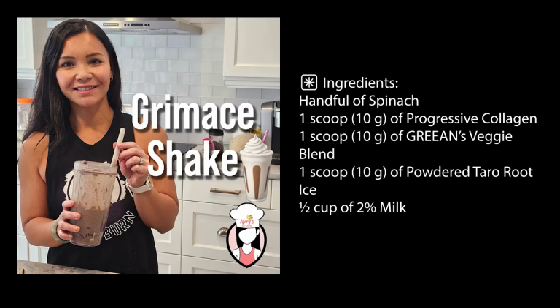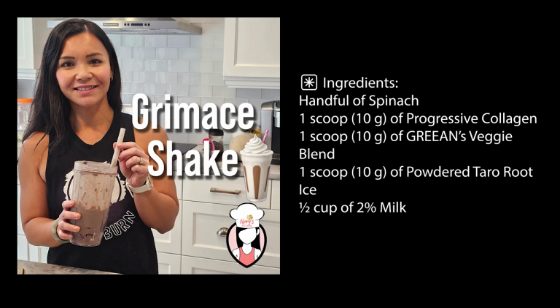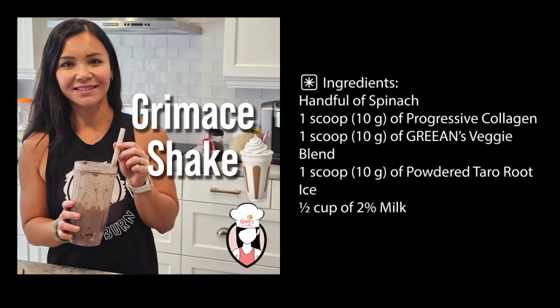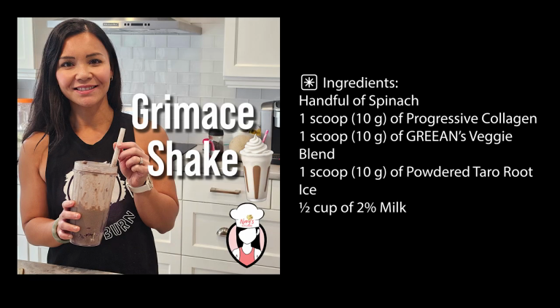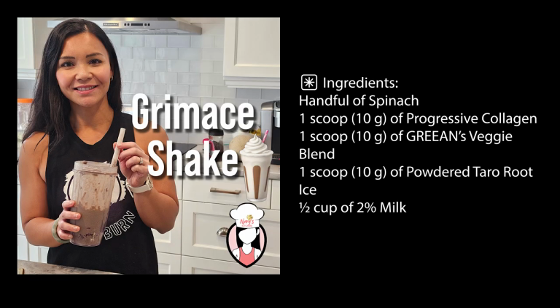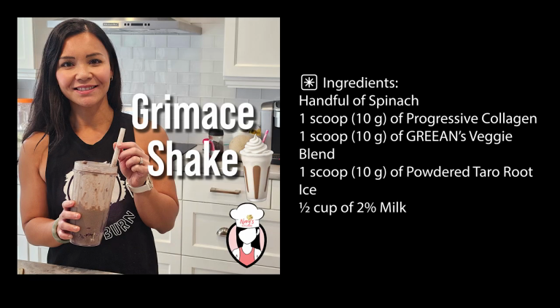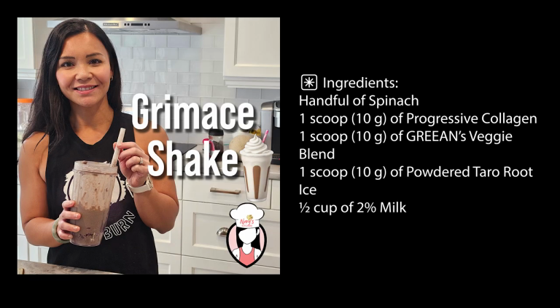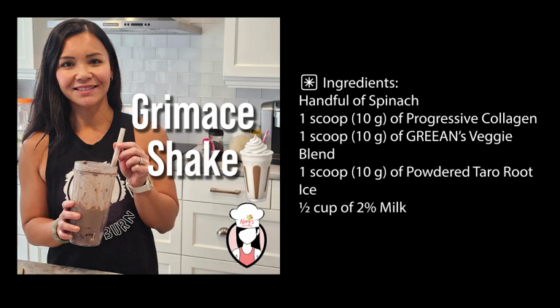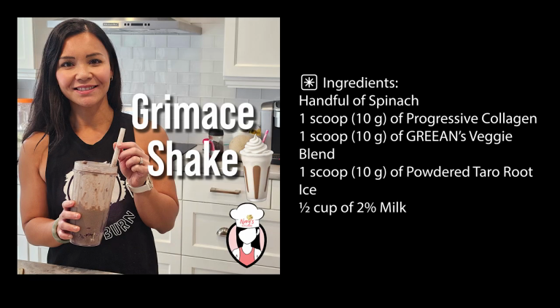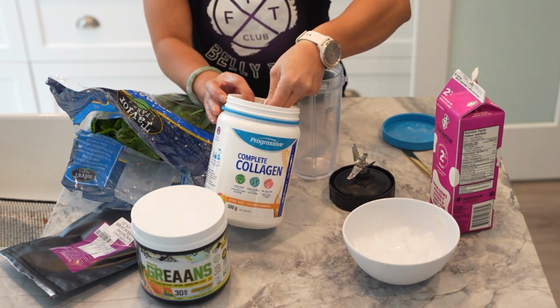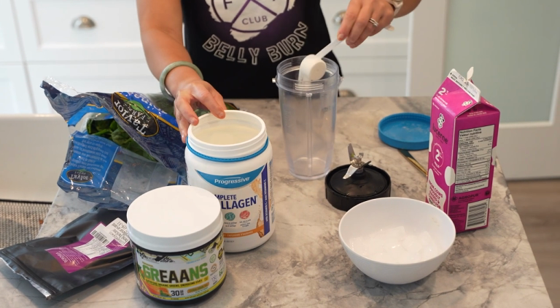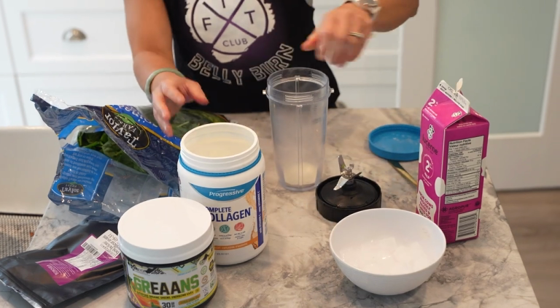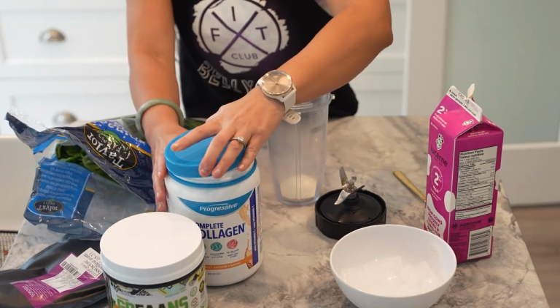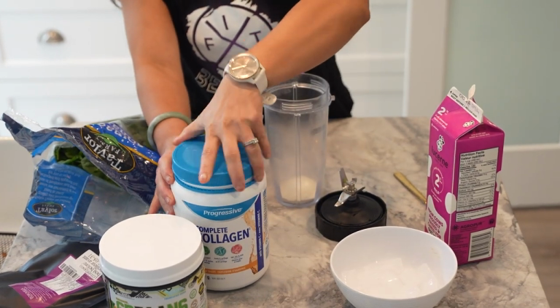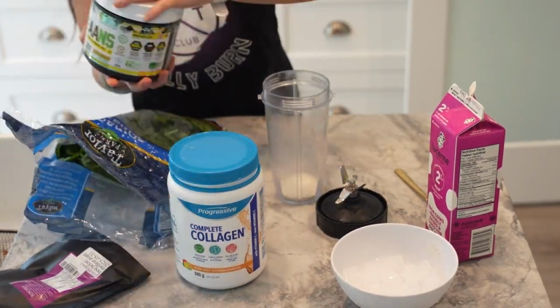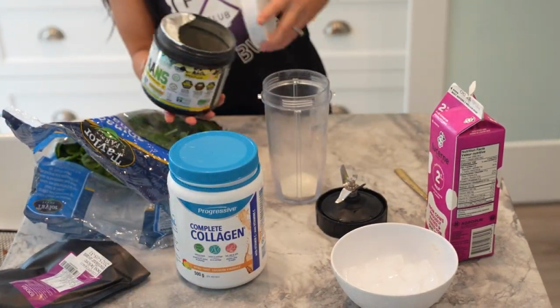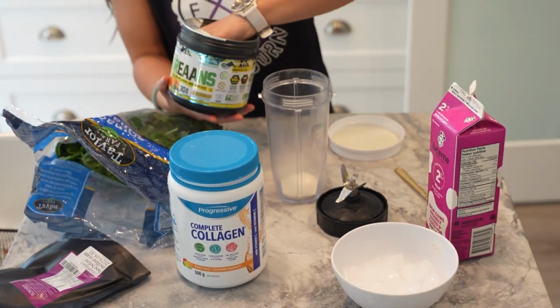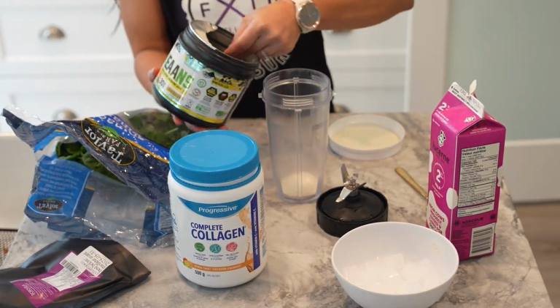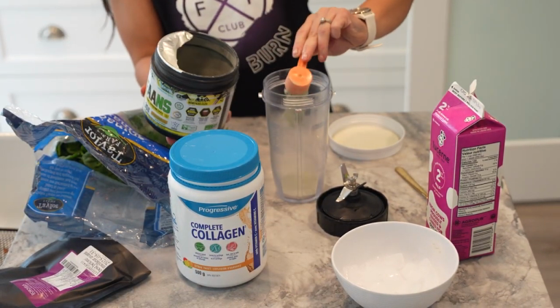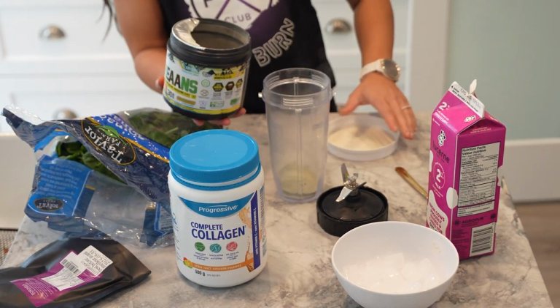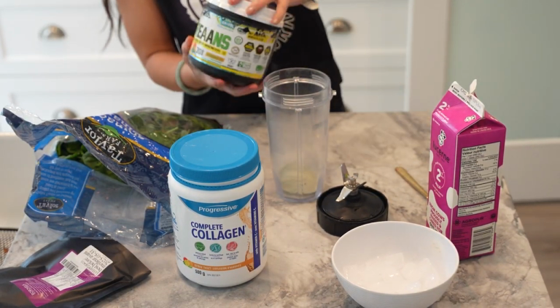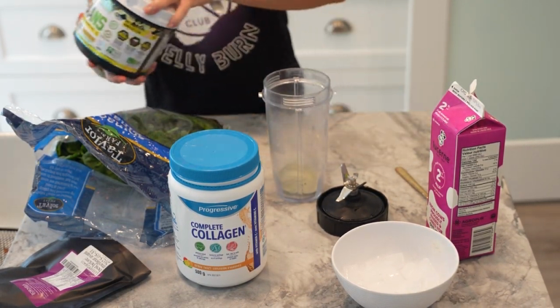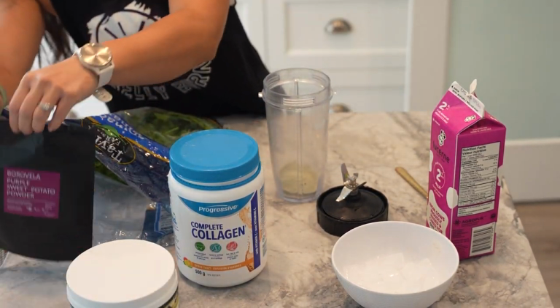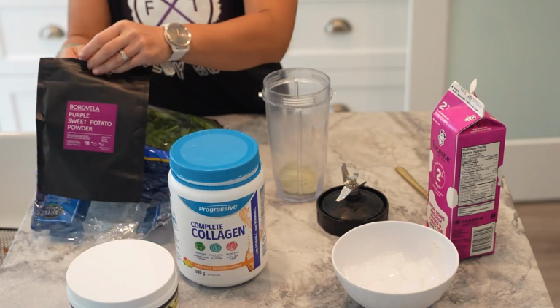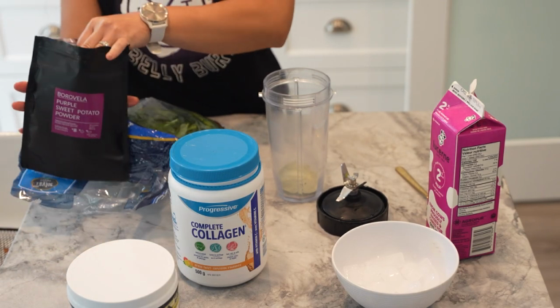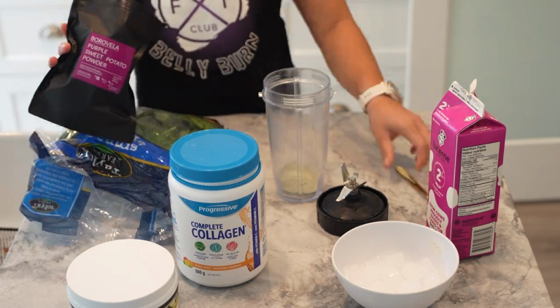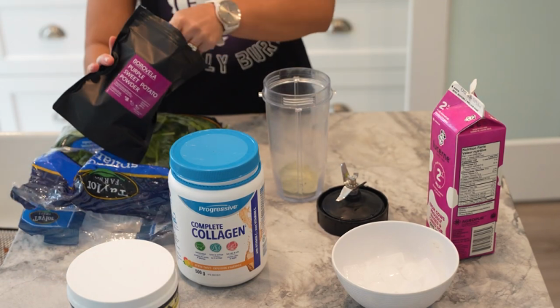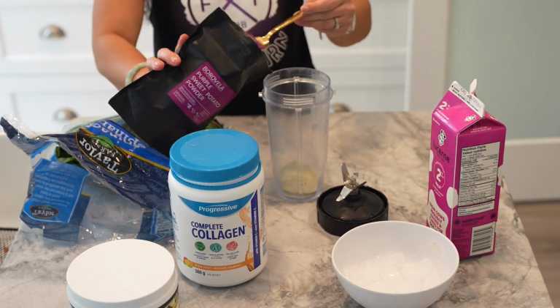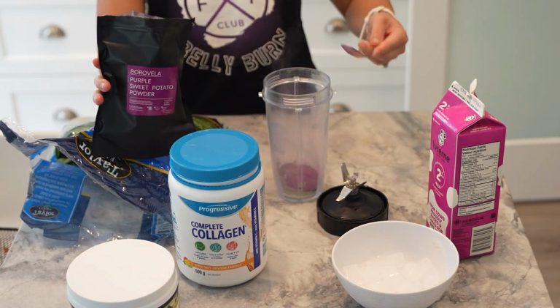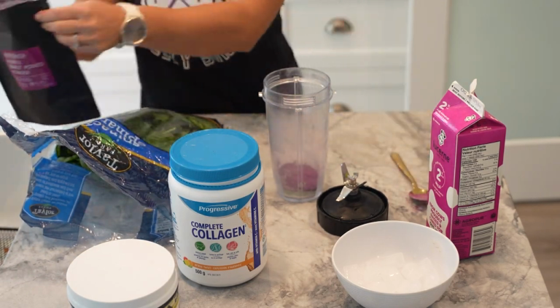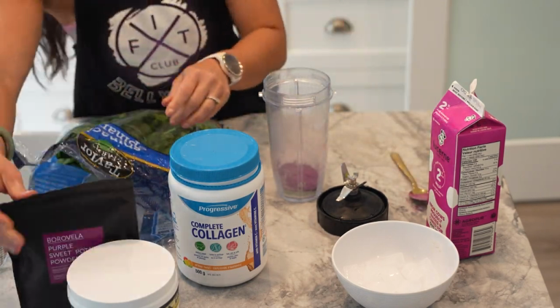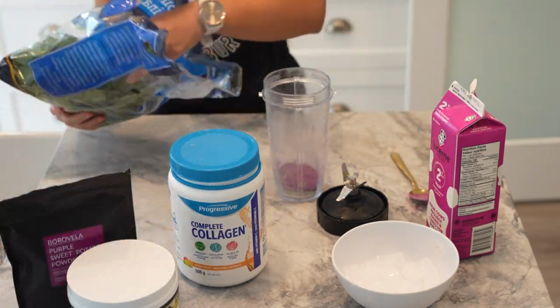Here are your ingredients. Alright, let's whip this up. Blend the ingredients — start by adding your handful of spinach, progressive collagen, greens veggie blend, powdered taro root, and ice into a blender.